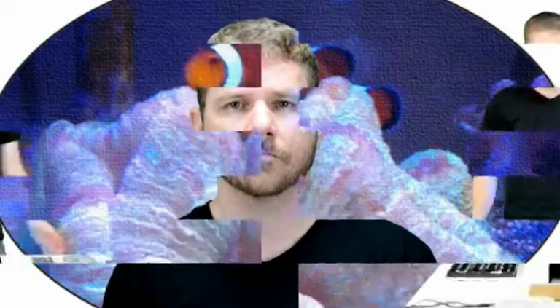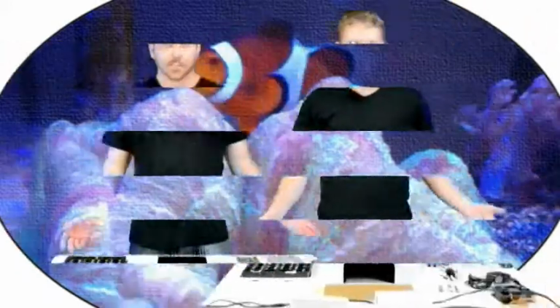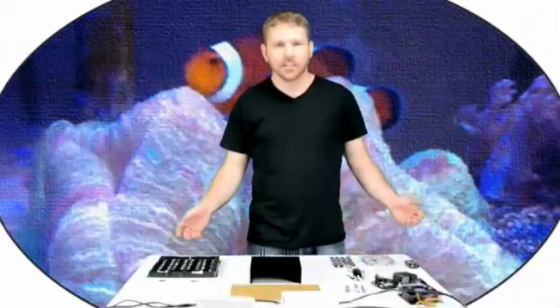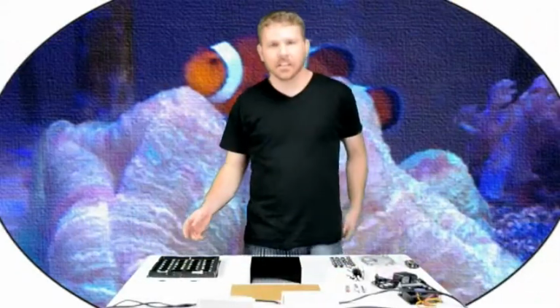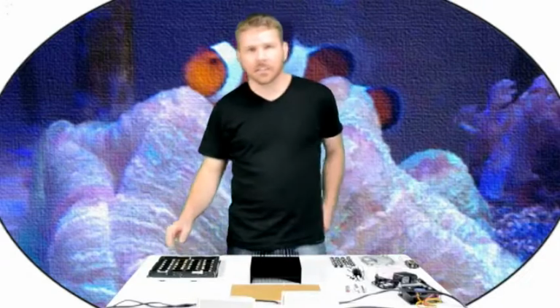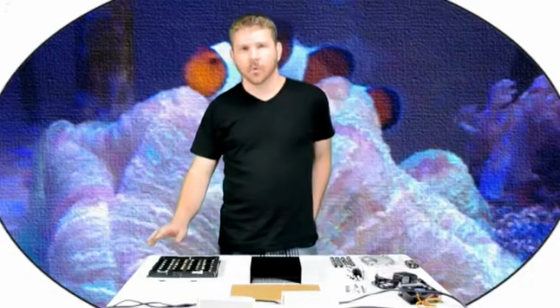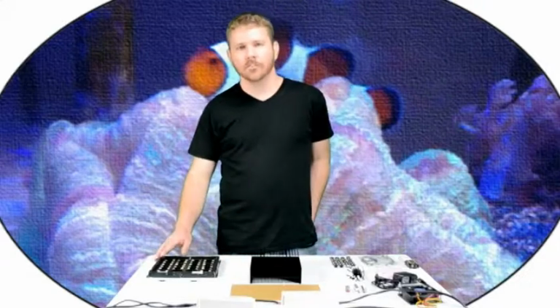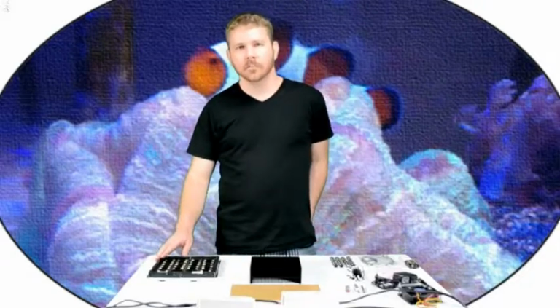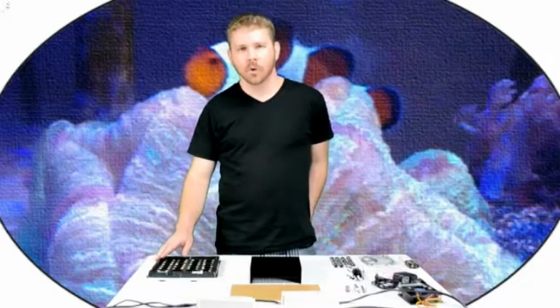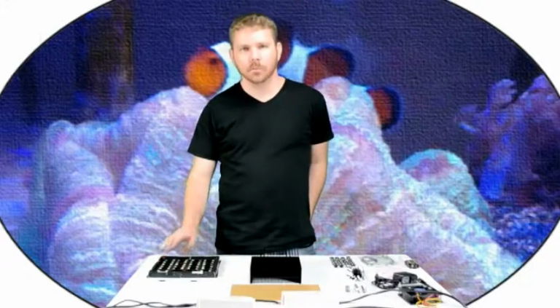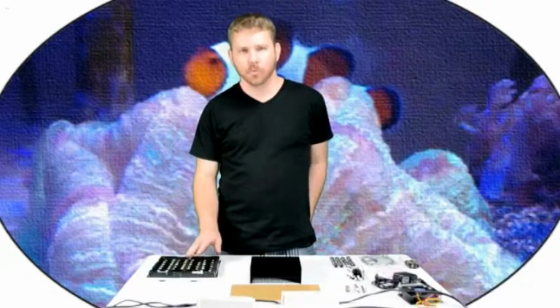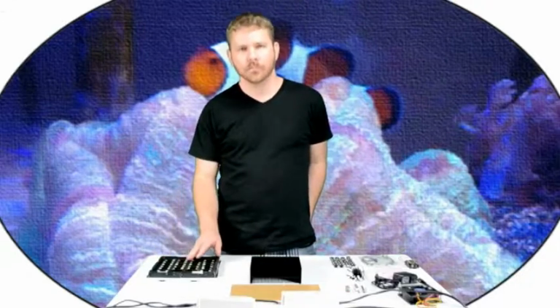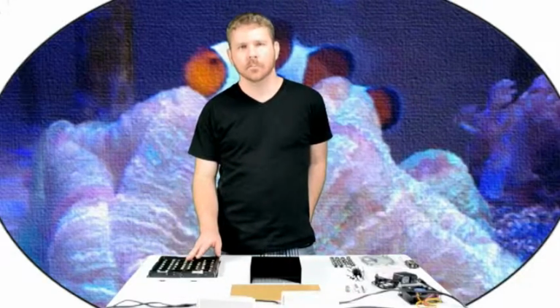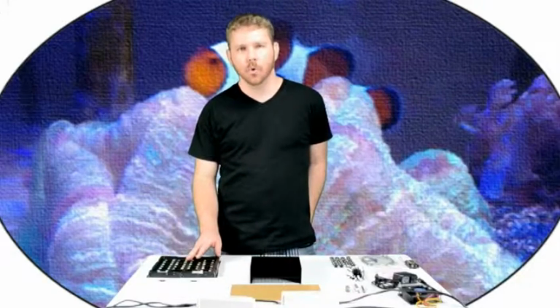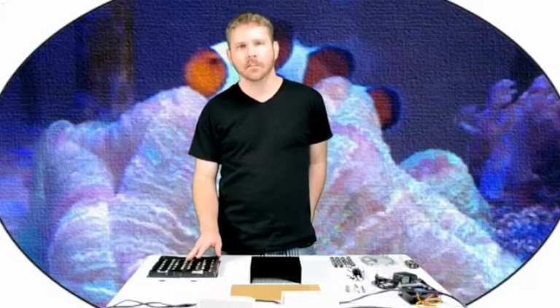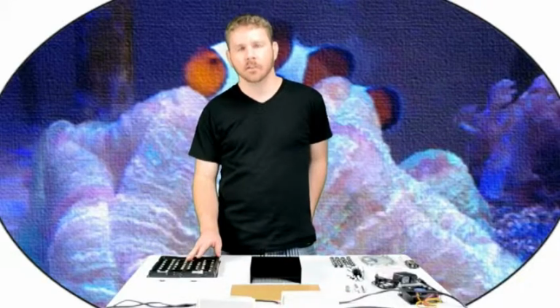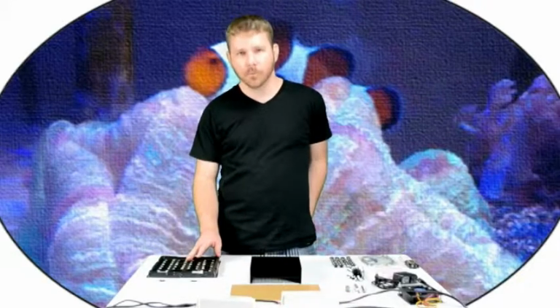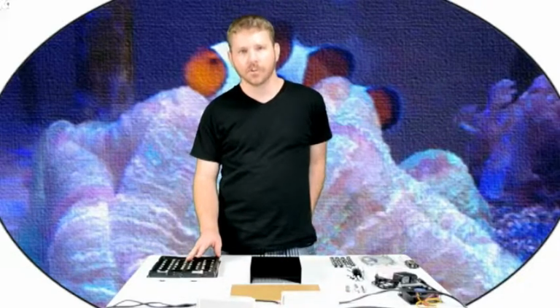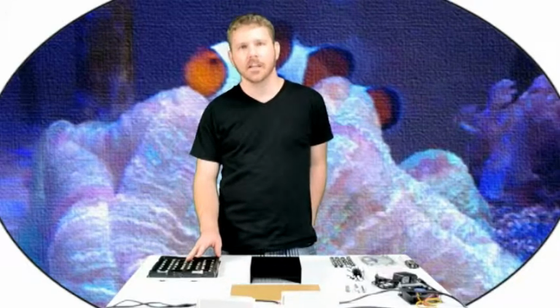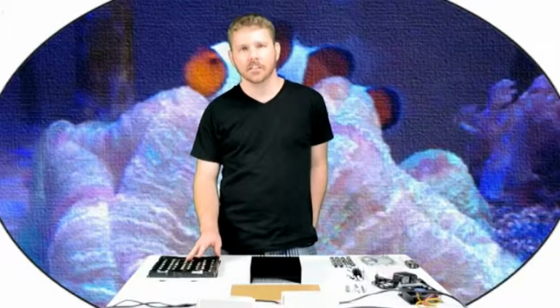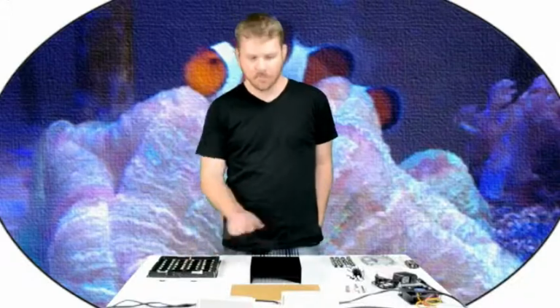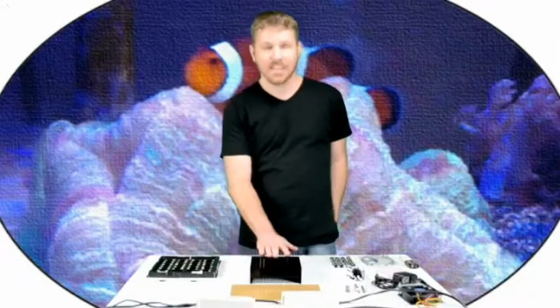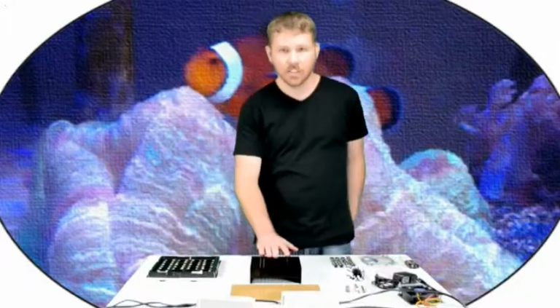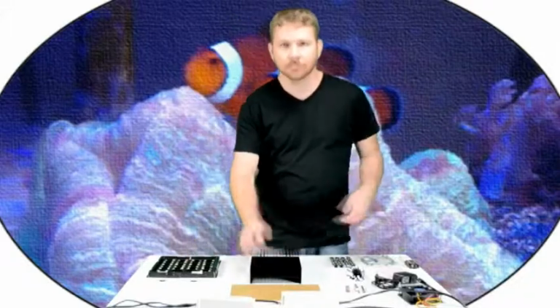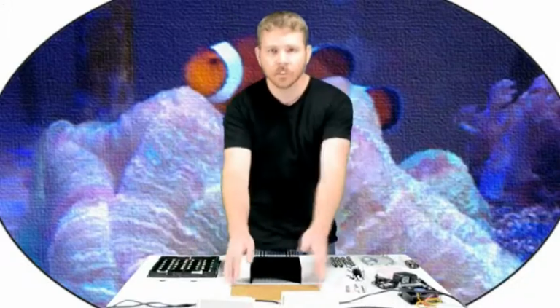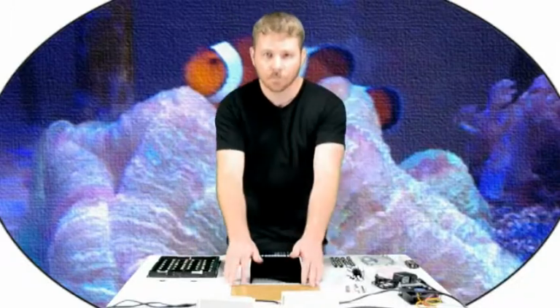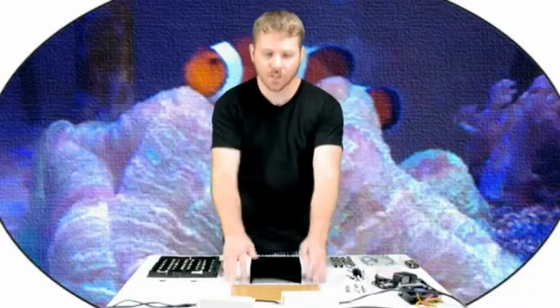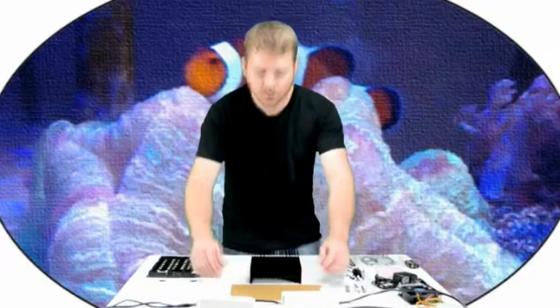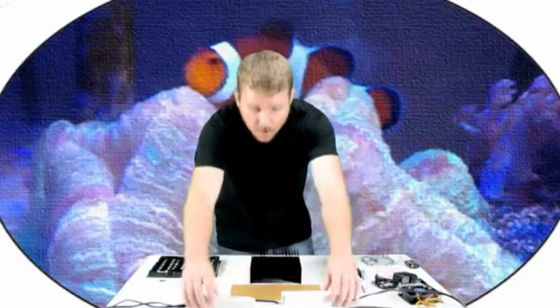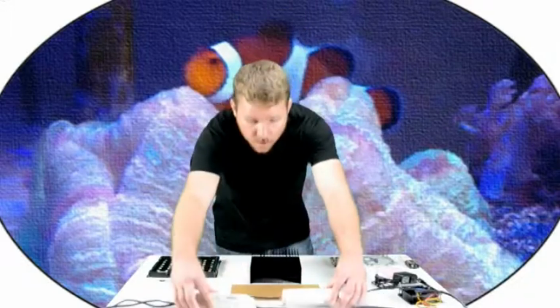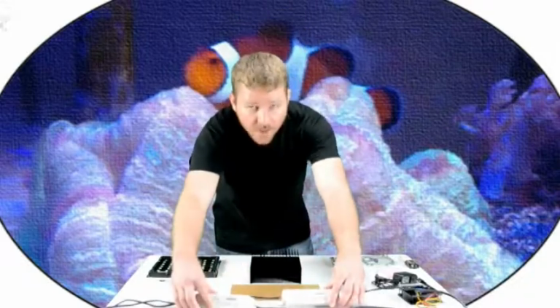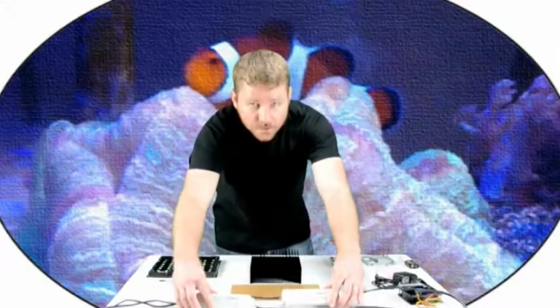This is our standard LED kit. It comes with 12 royal blue and 12 cool white 3-watt Cree LEDs, a heat sink, a splash guard, and drivers.